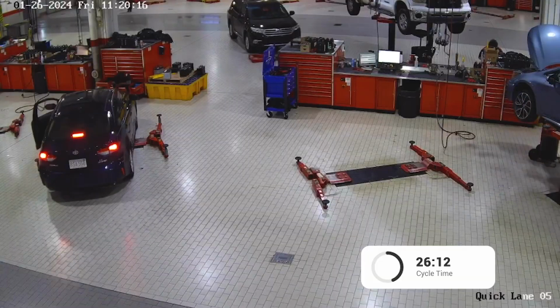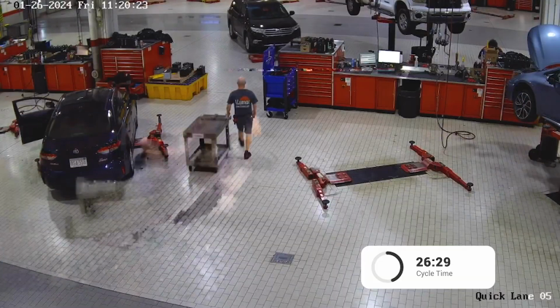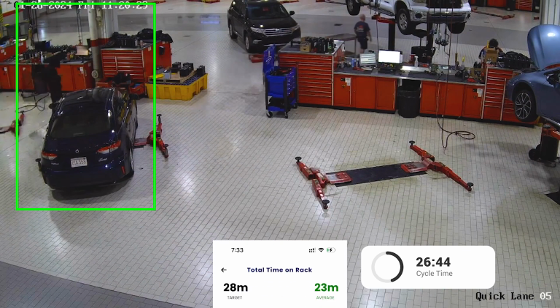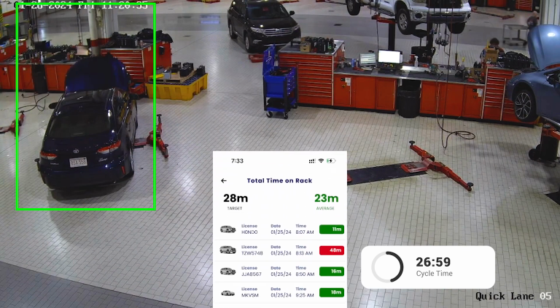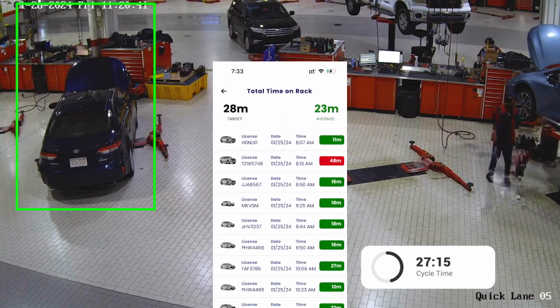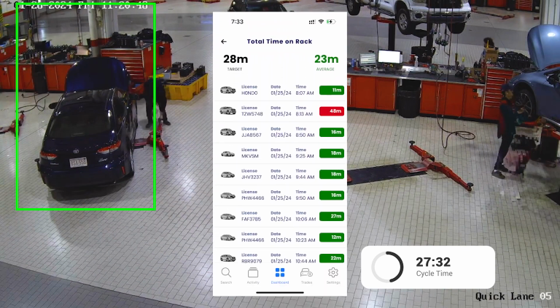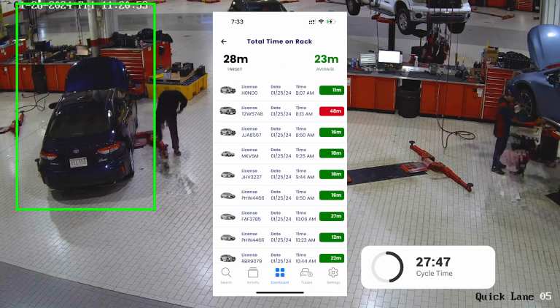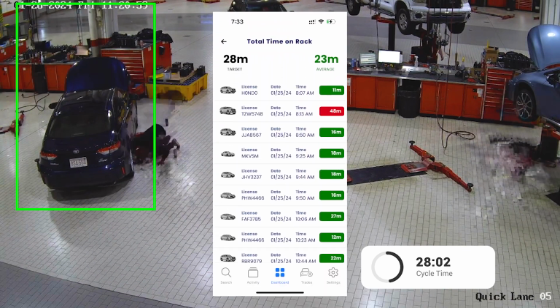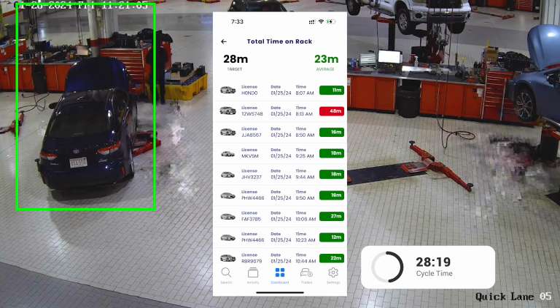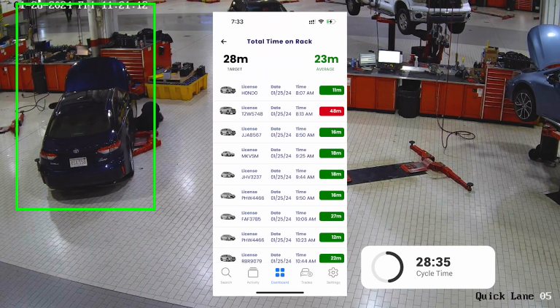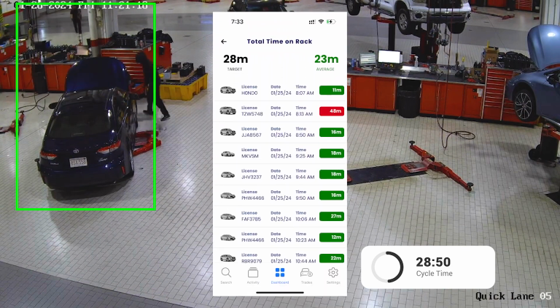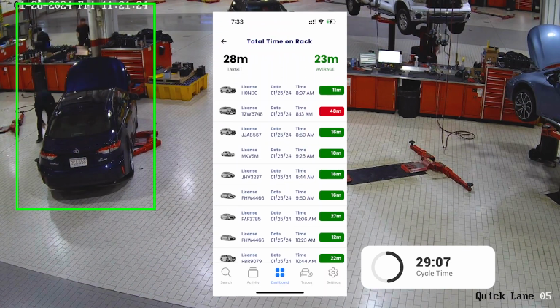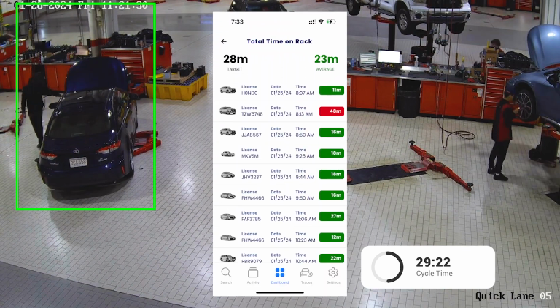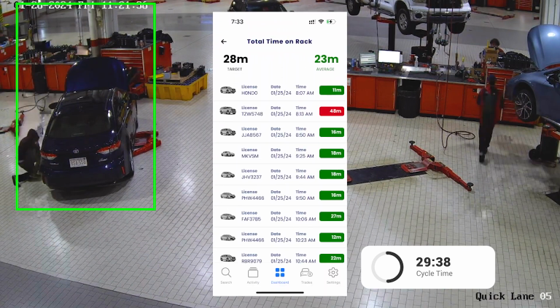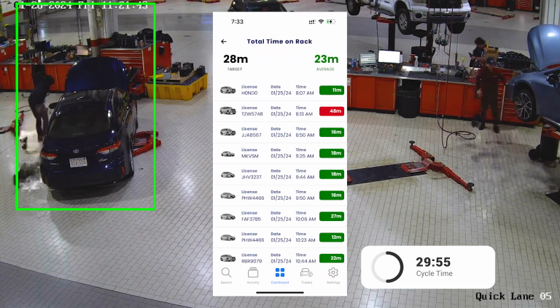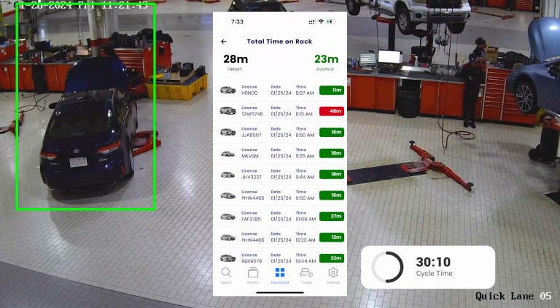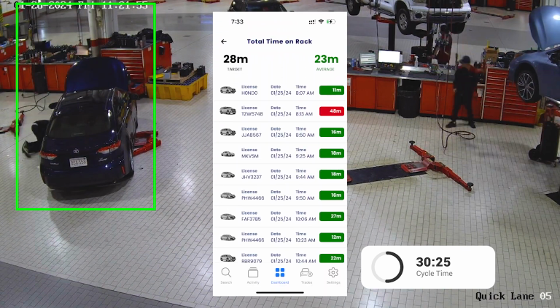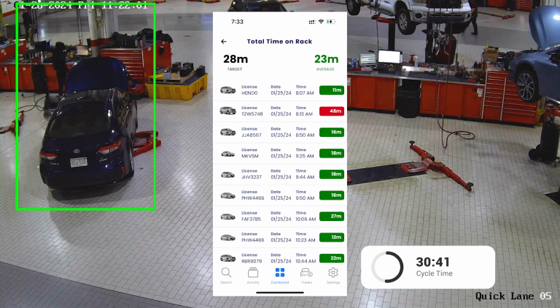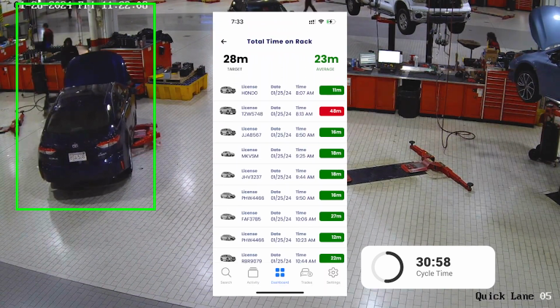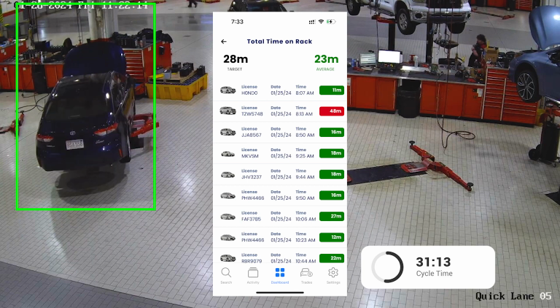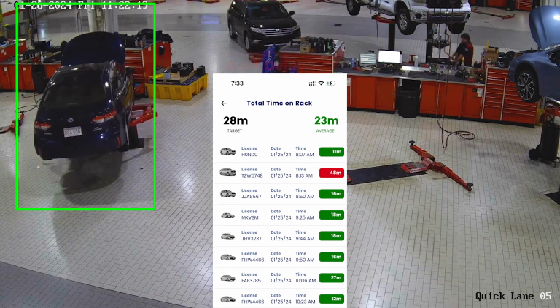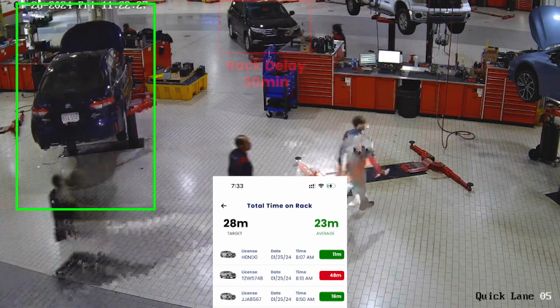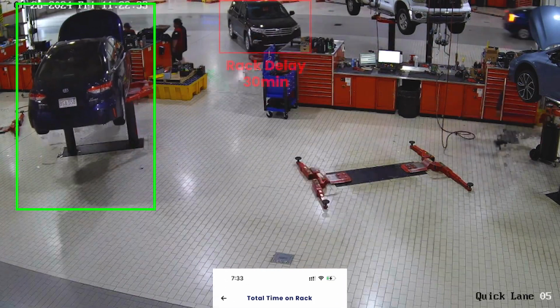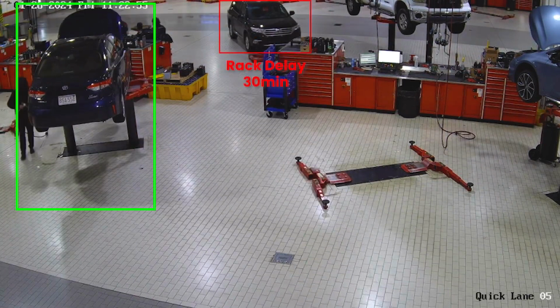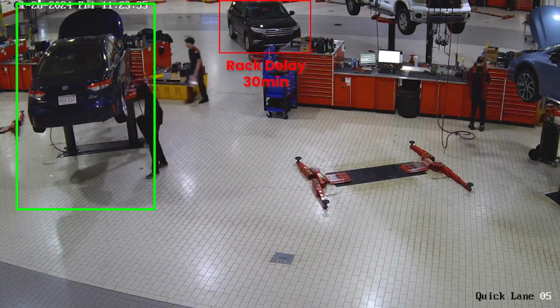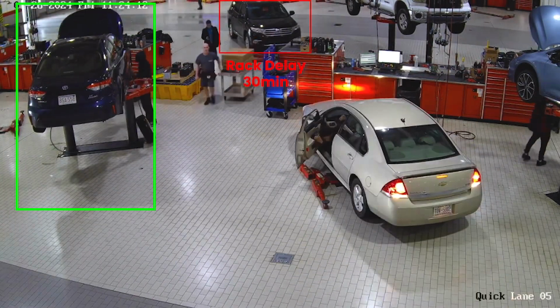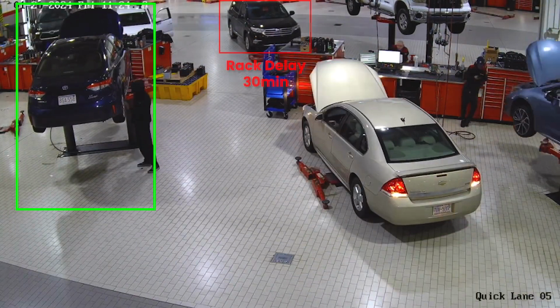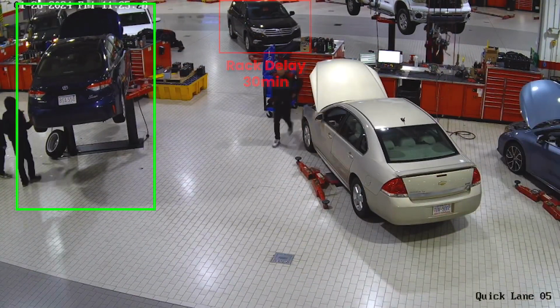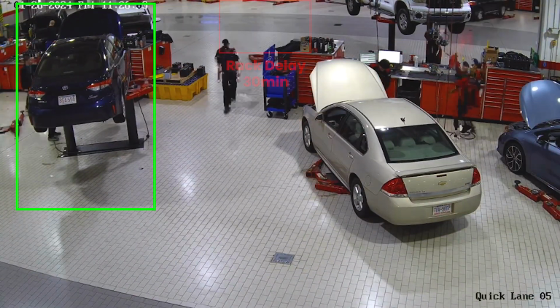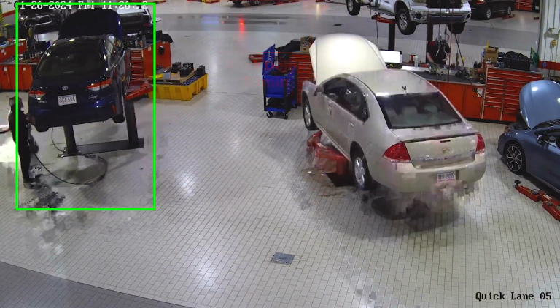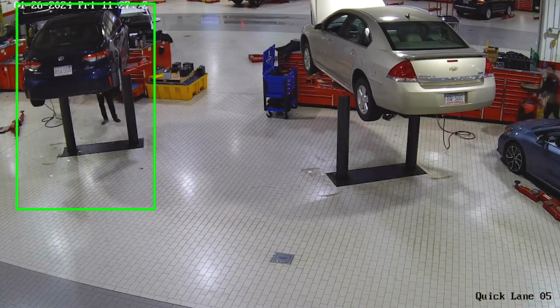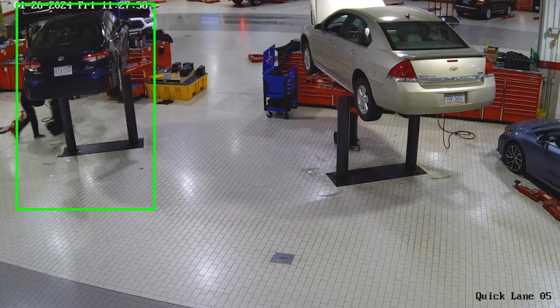Once the vehicle is driven into the shop, the crucial time it is on and off the lift is analyzed for patterns, and any rack delay can be communicated real-time to the shop foreman.